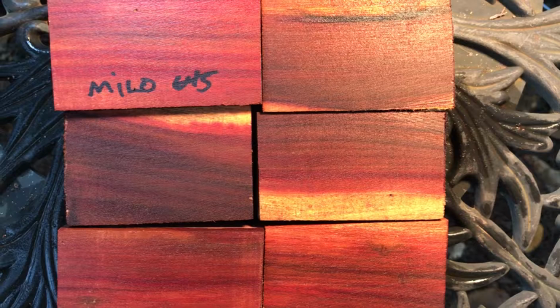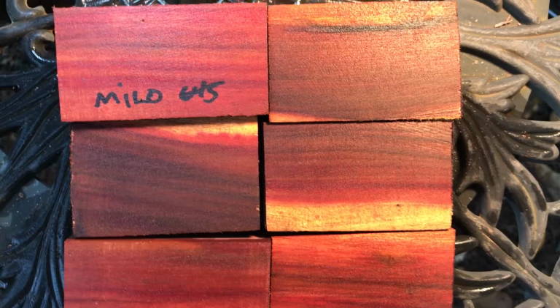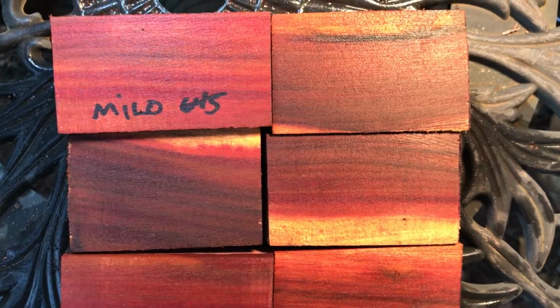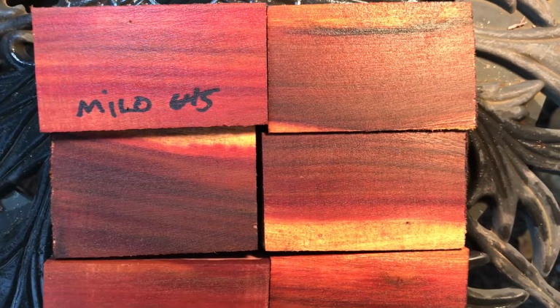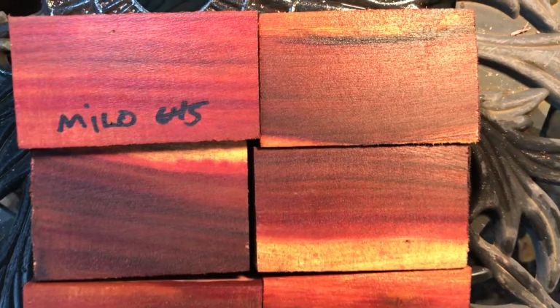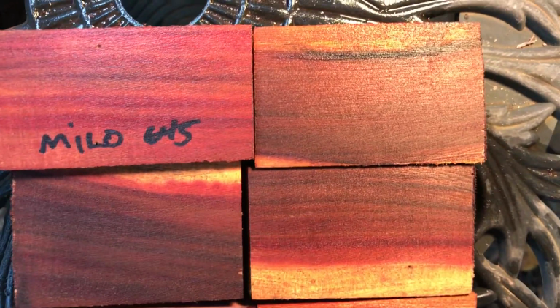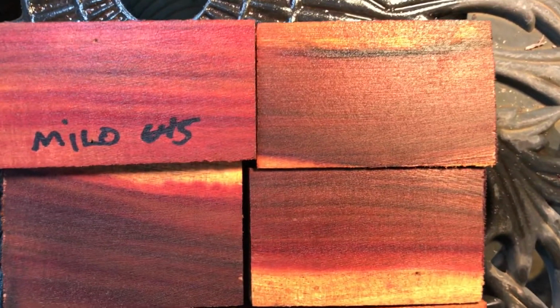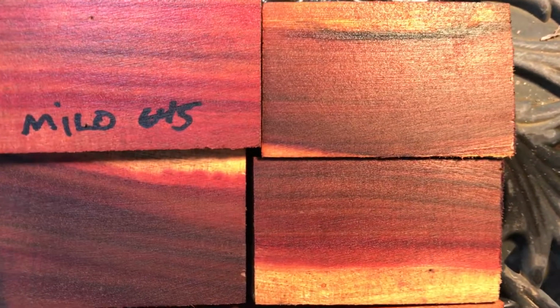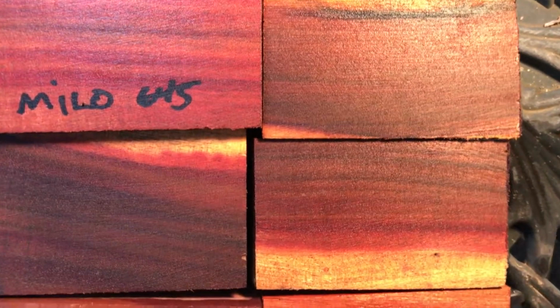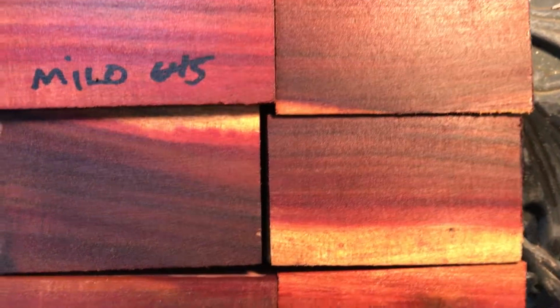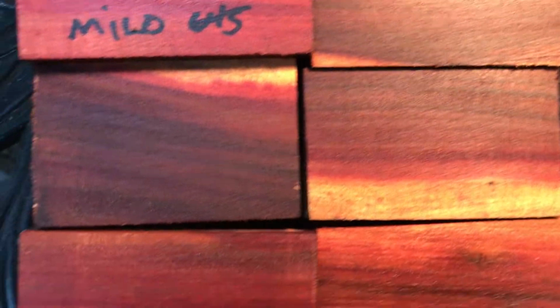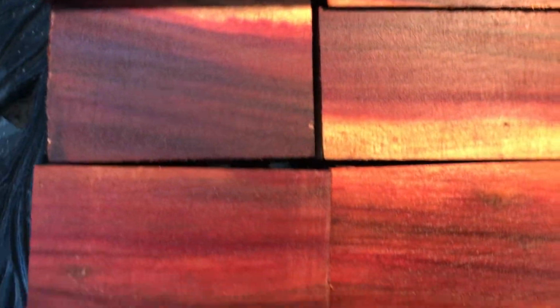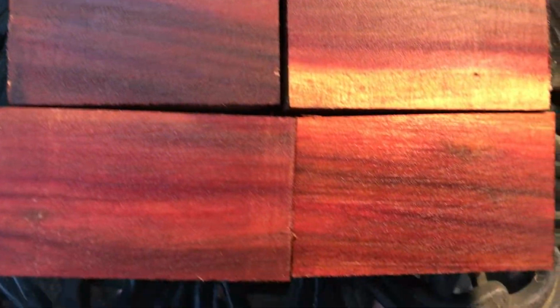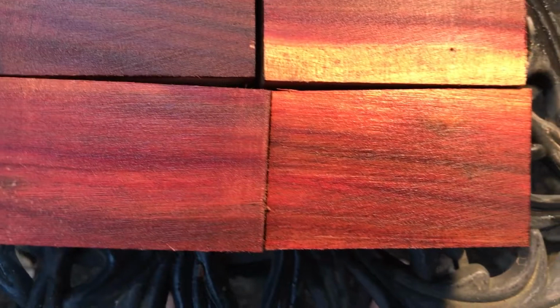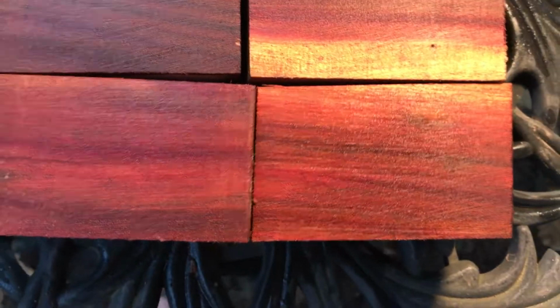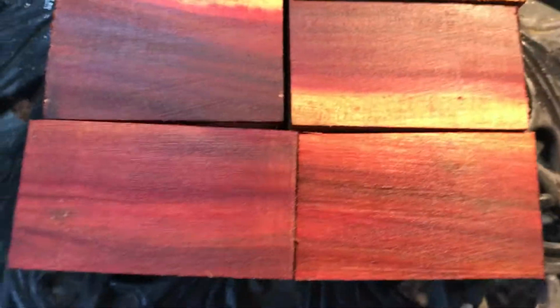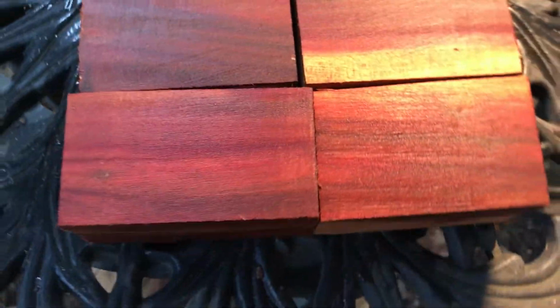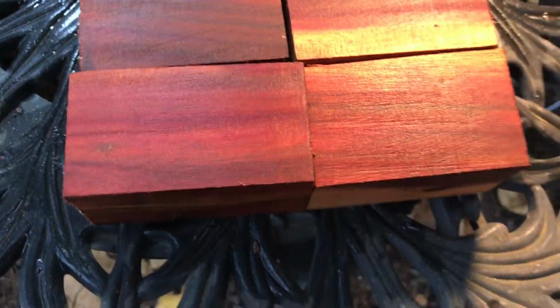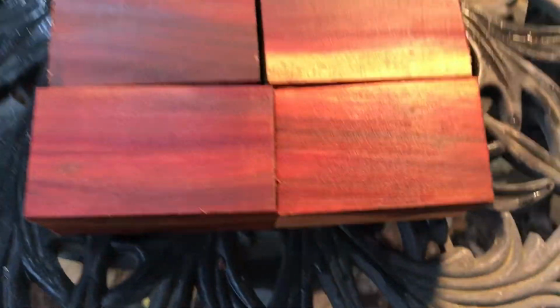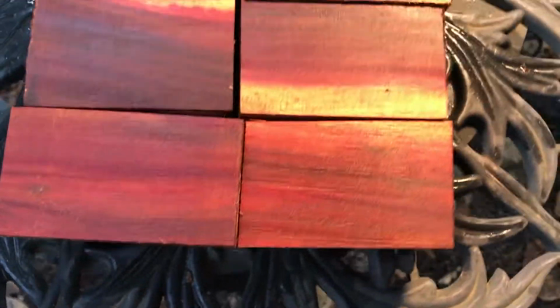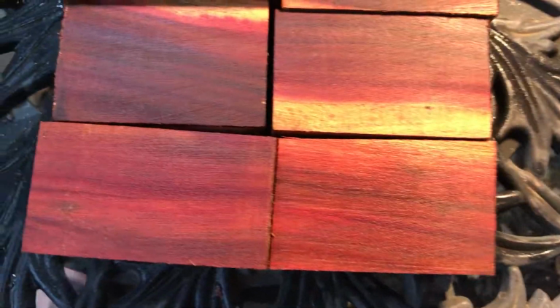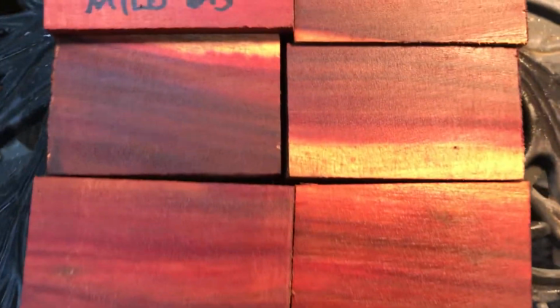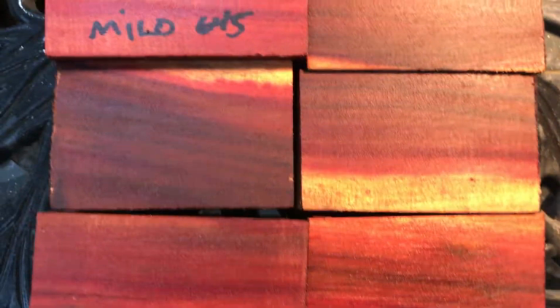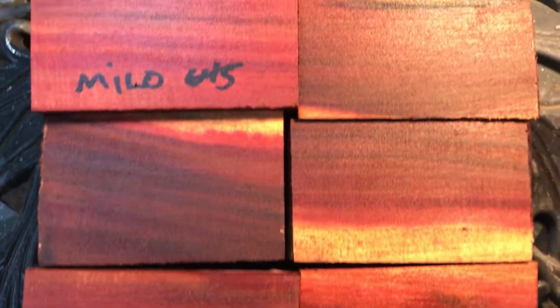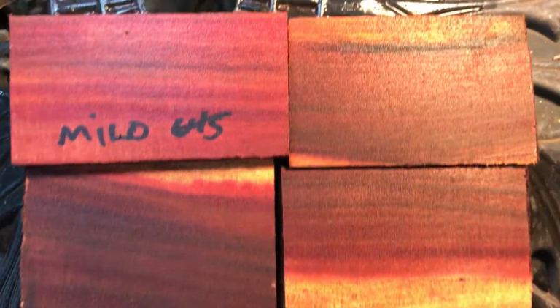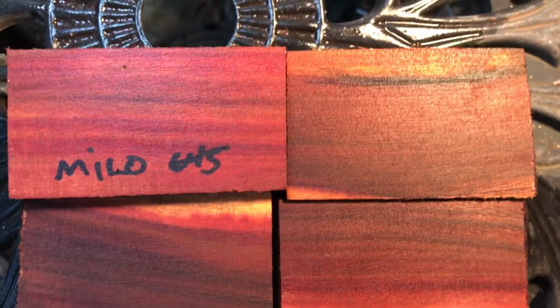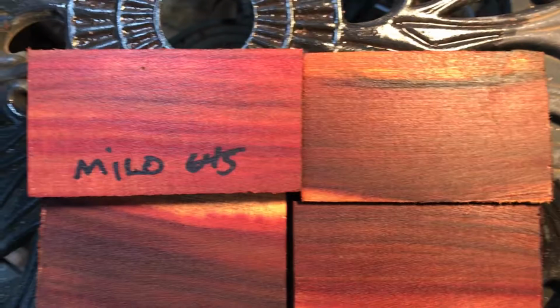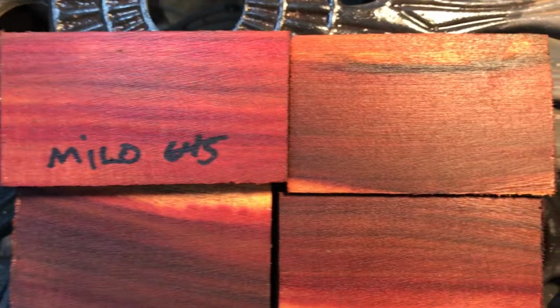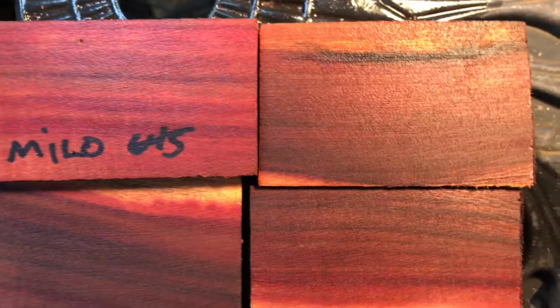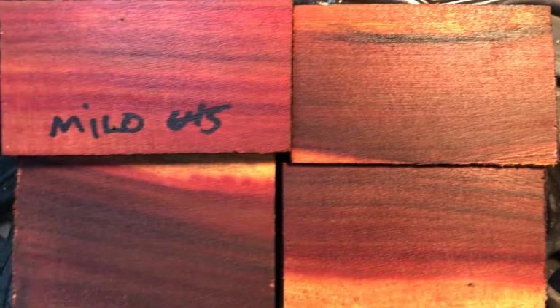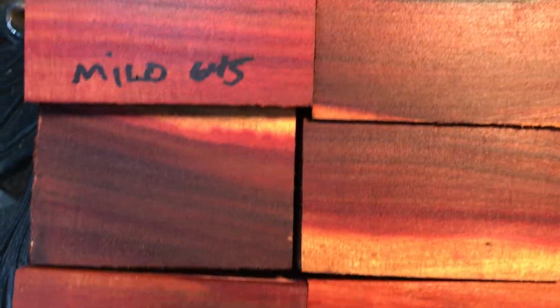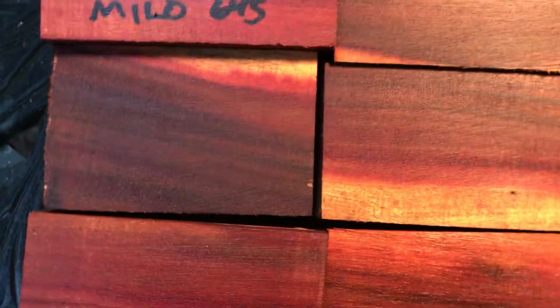Hello everybody, this is auction number 645. We have six Milo Bottle Stop Blanks. These have real nice color in them. Good solid wood, easy to turn. They come out beautiful, take a nice high shine.